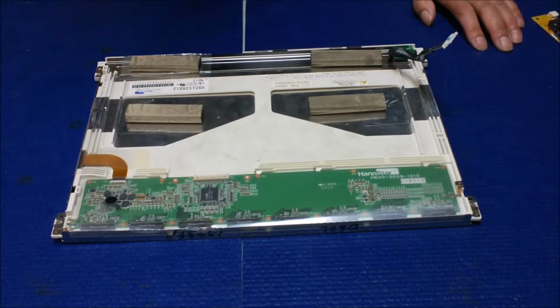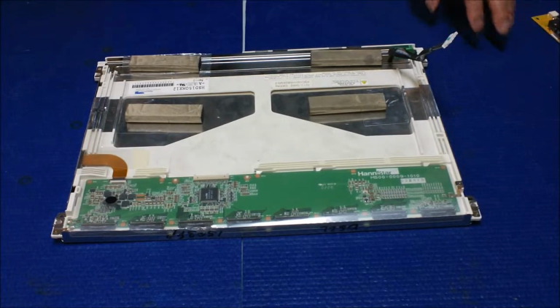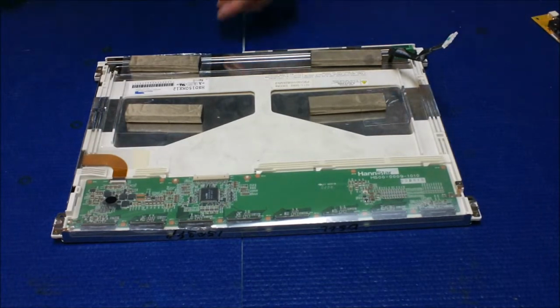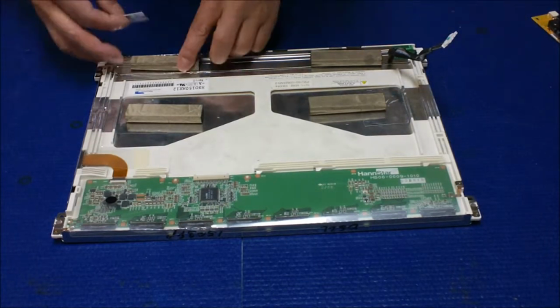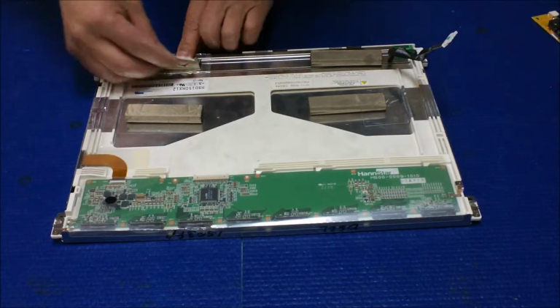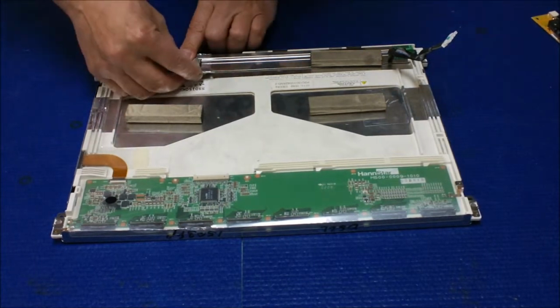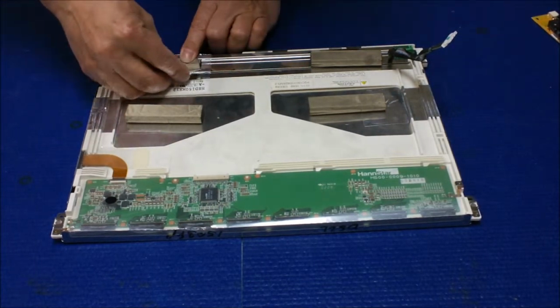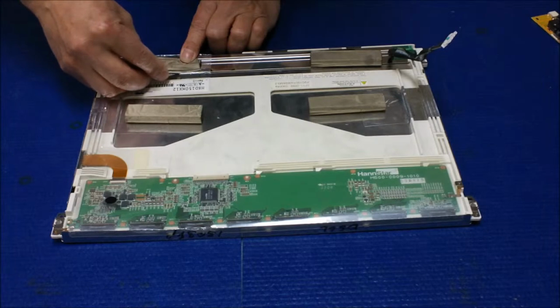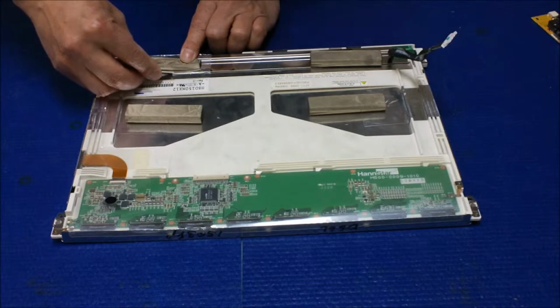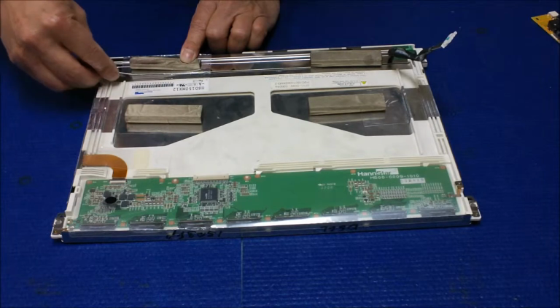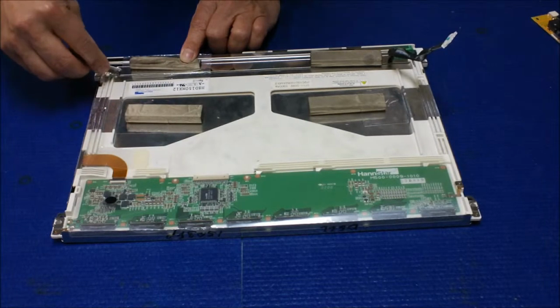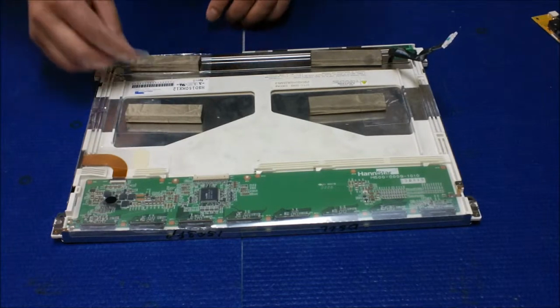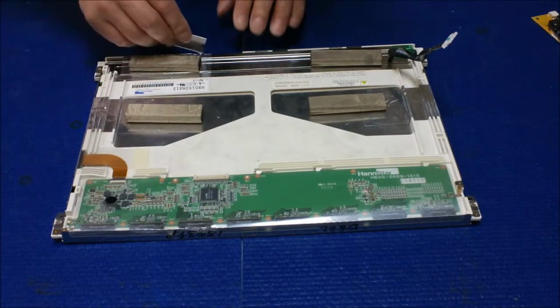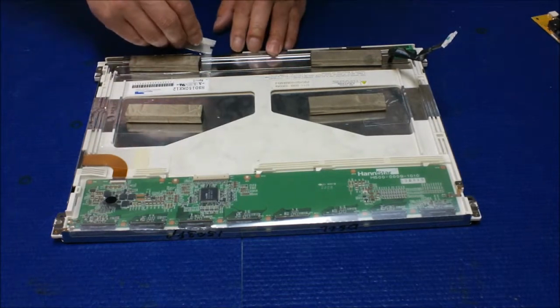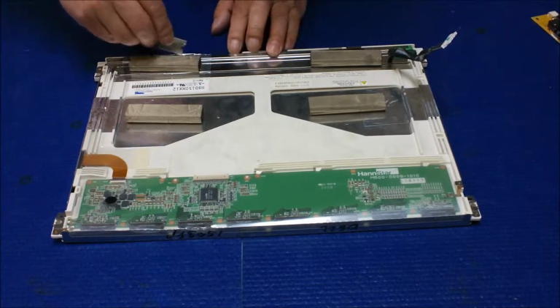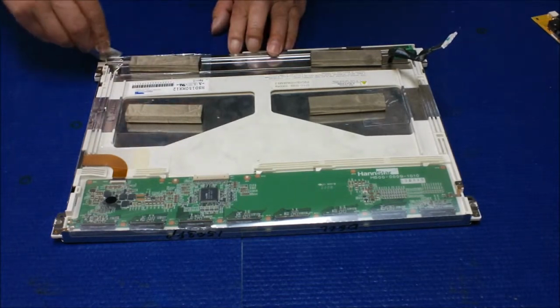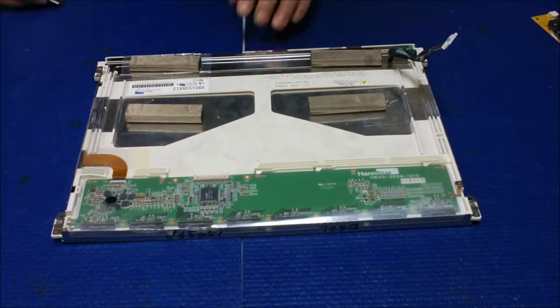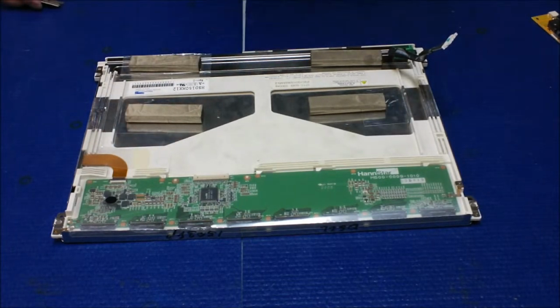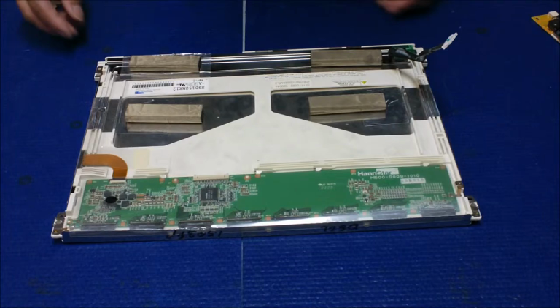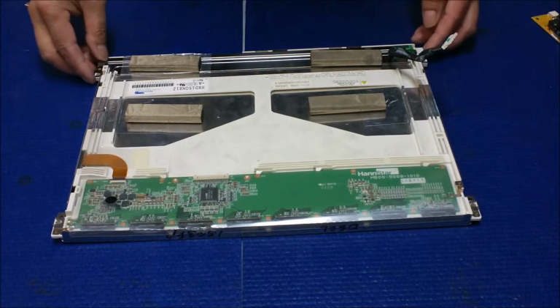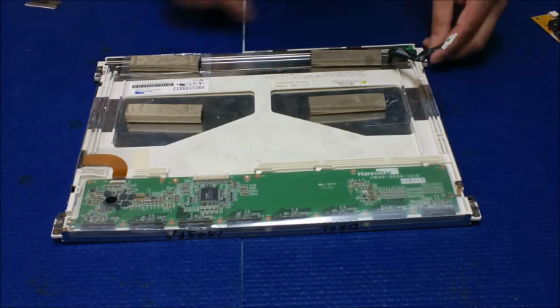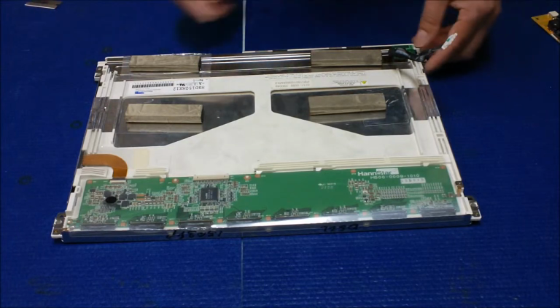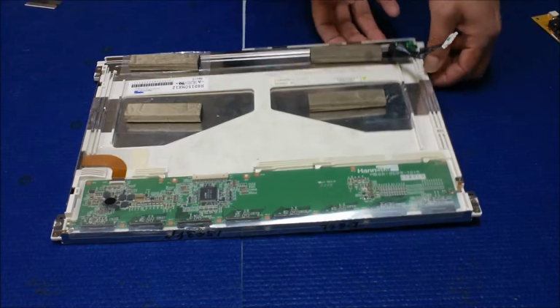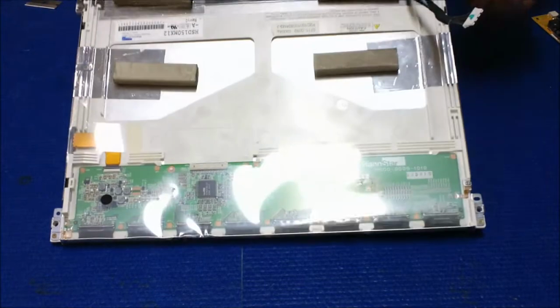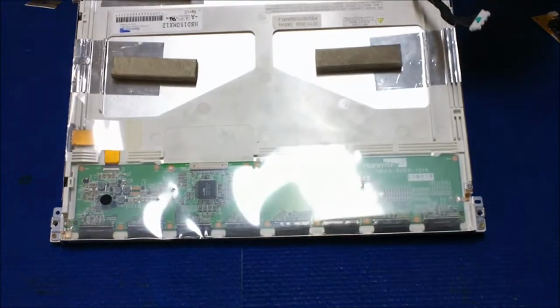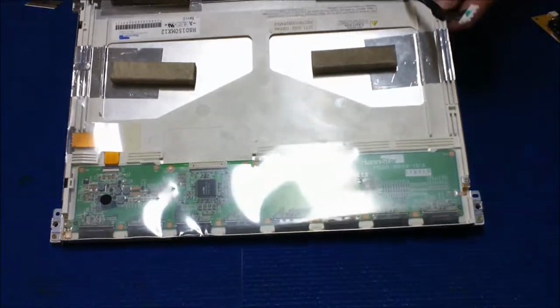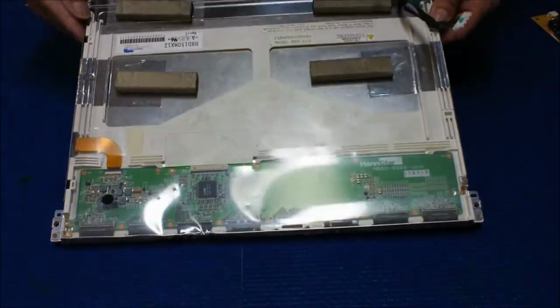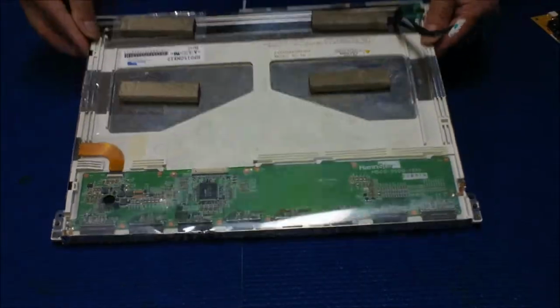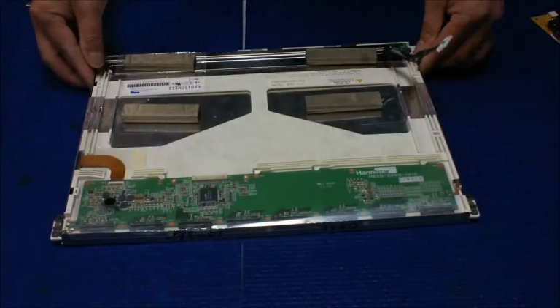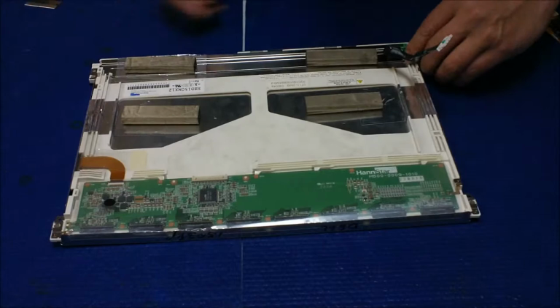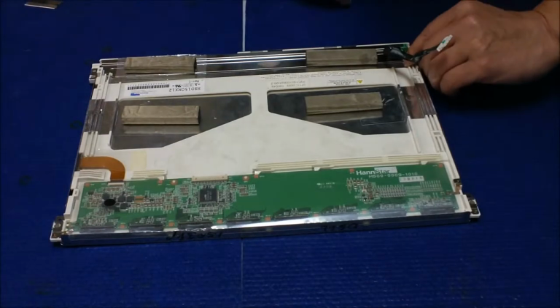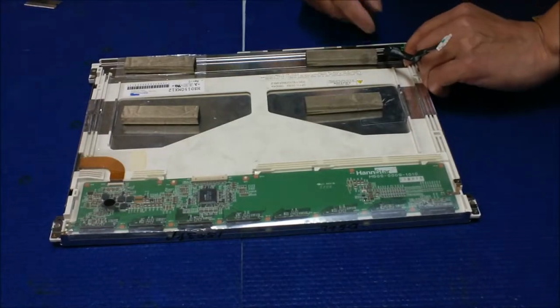Next, we're going to slice this aluminum foil that holds the reflector on both sides. After that, you'll see there are two tiny plastic plates on both ends. You open one at a time — just push them out.